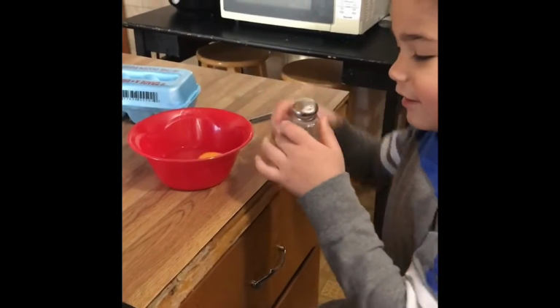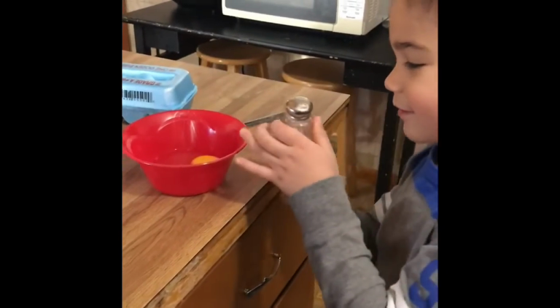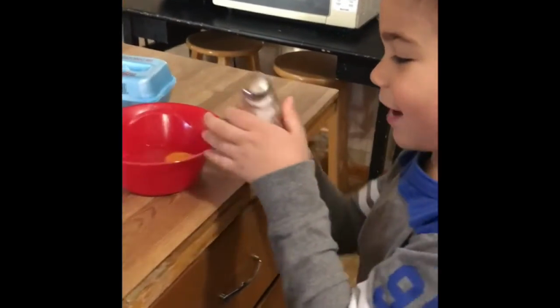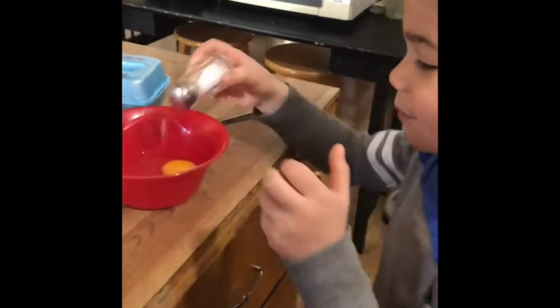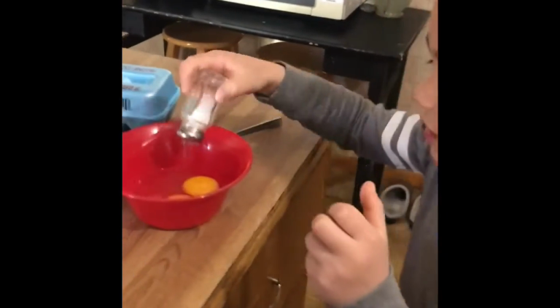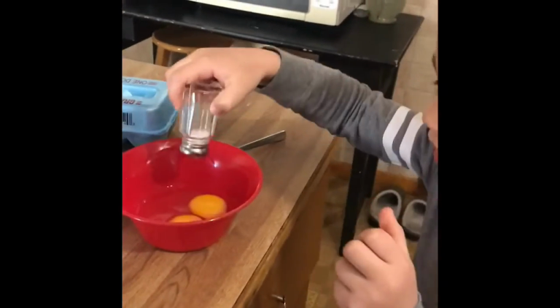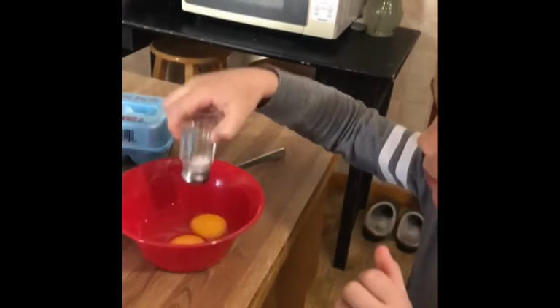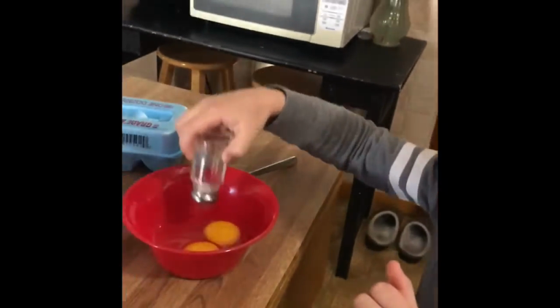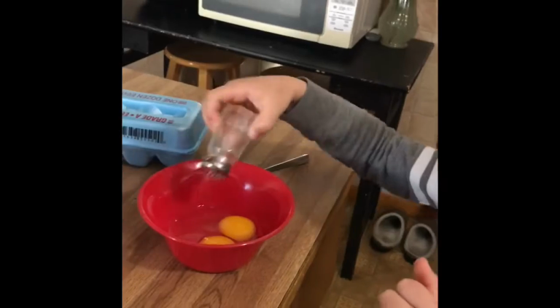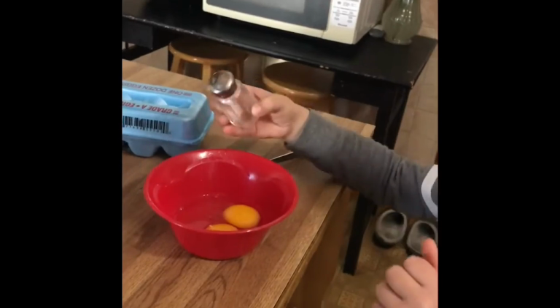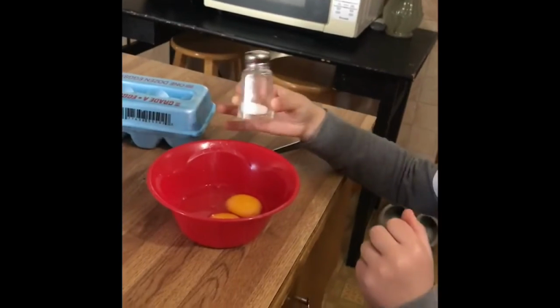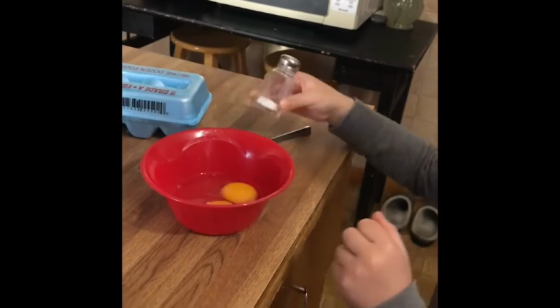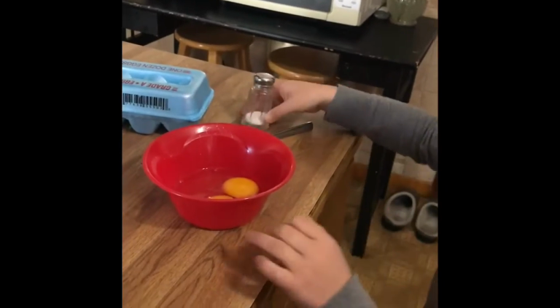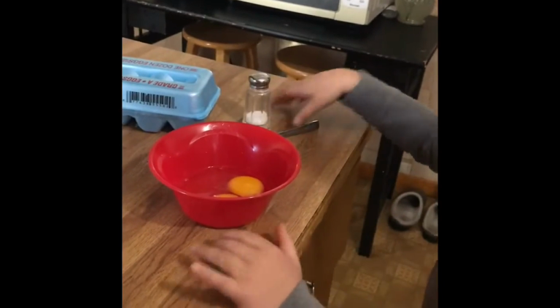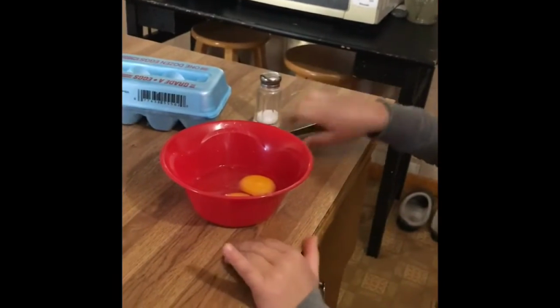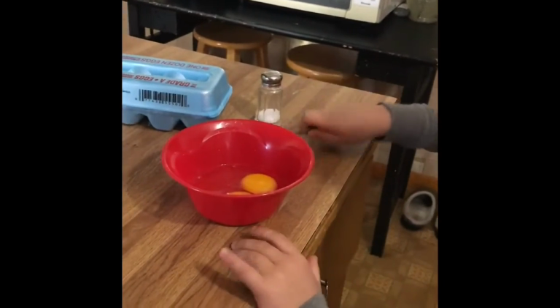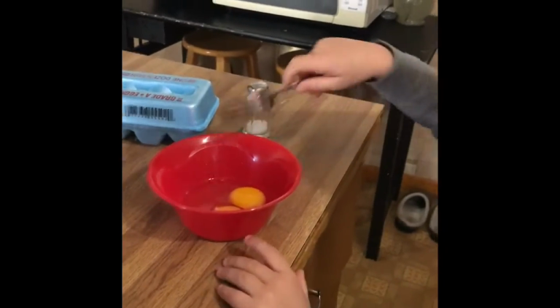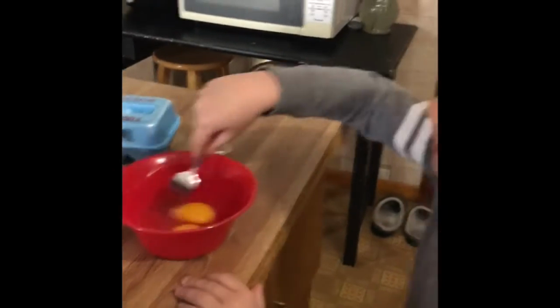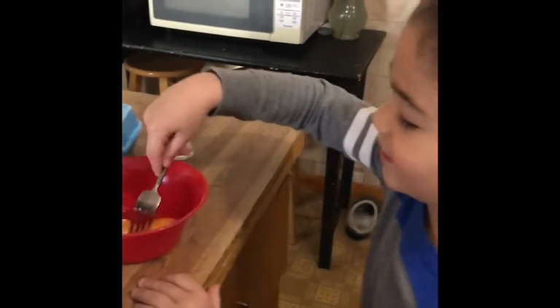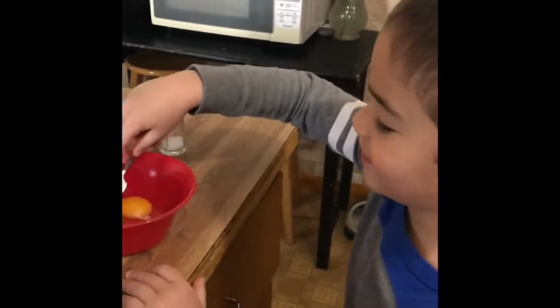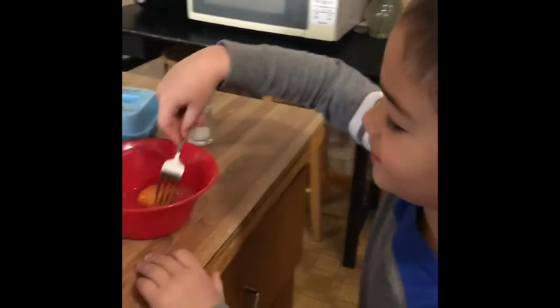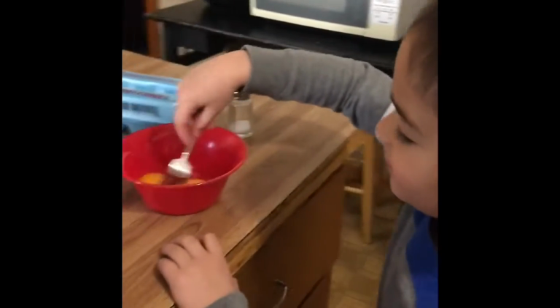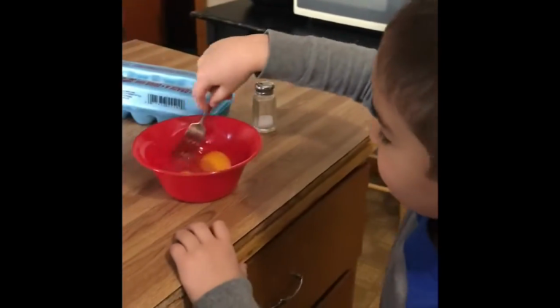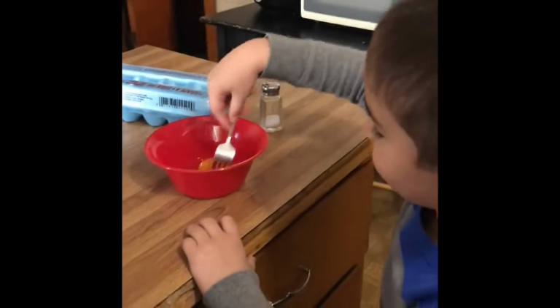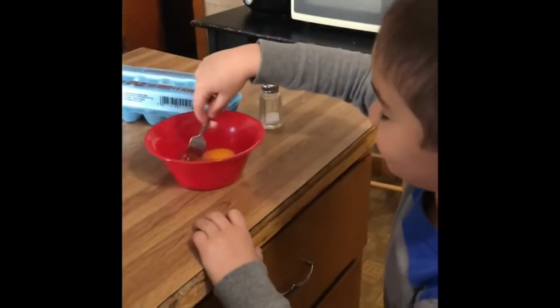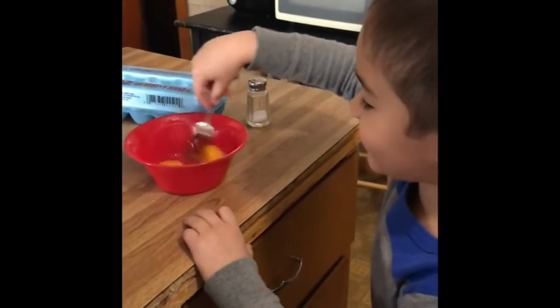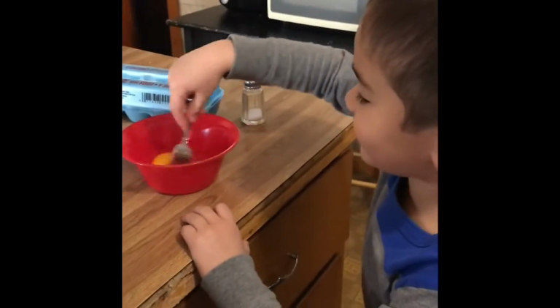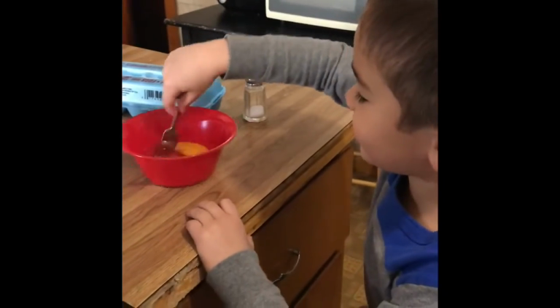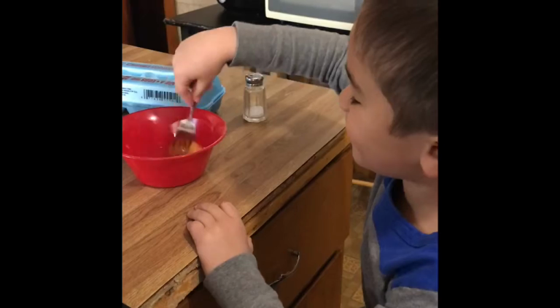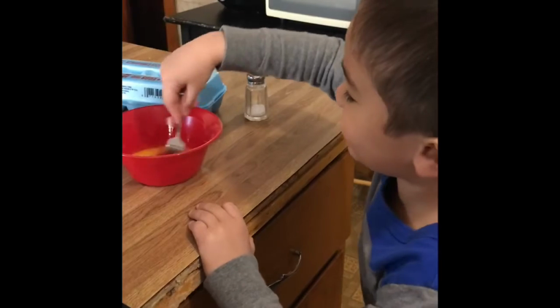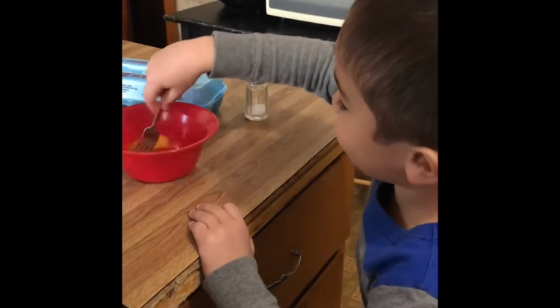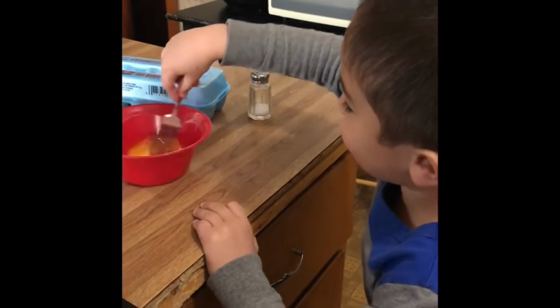So you have to put a little bit of salt, then mix it. Mix it, mix it.